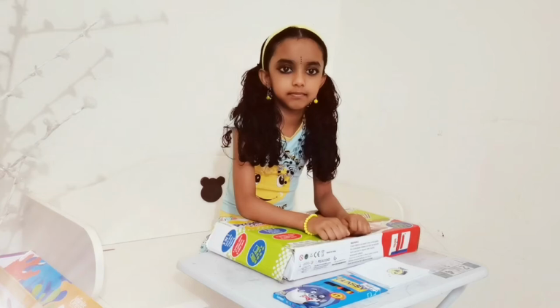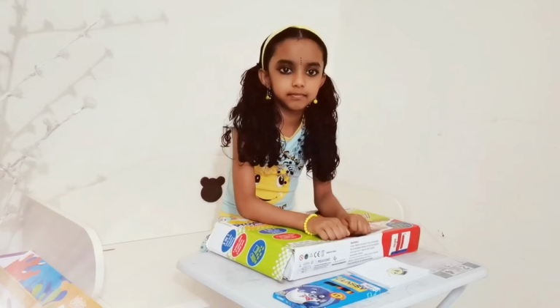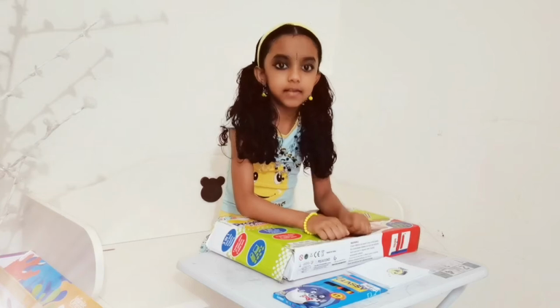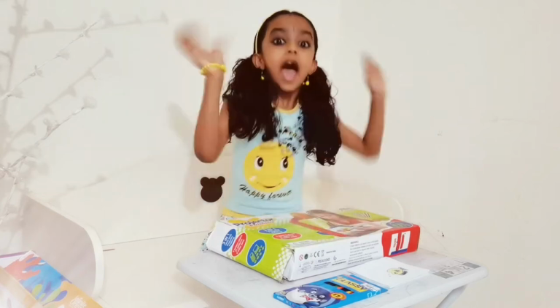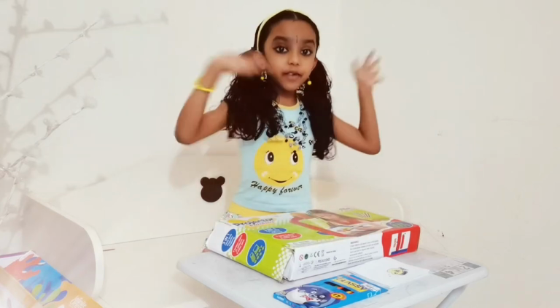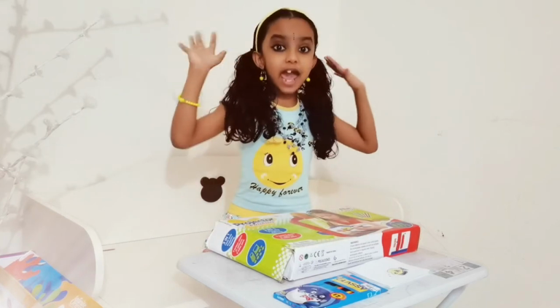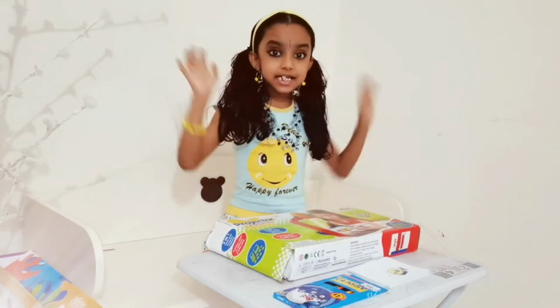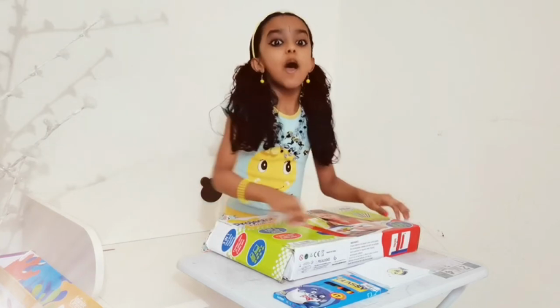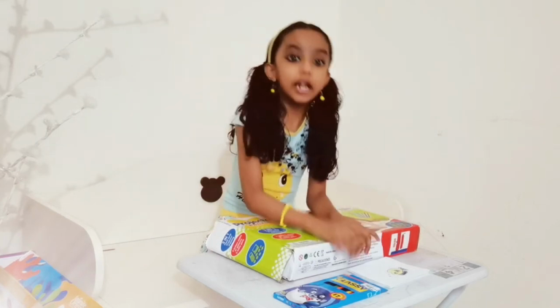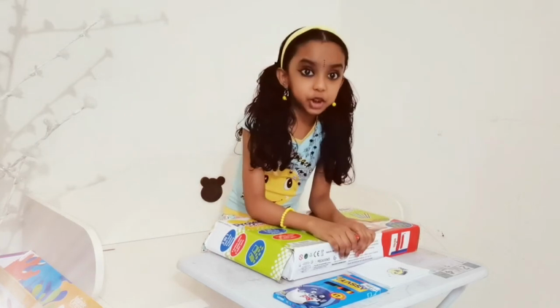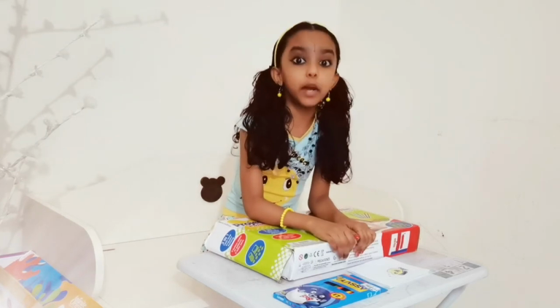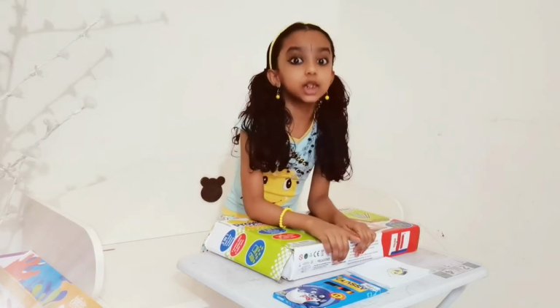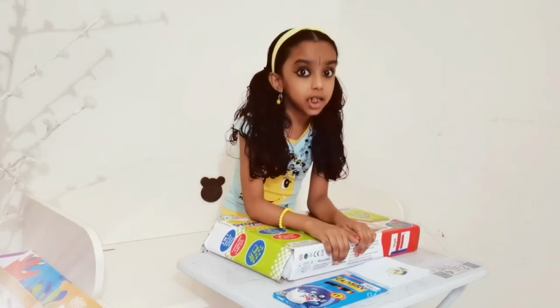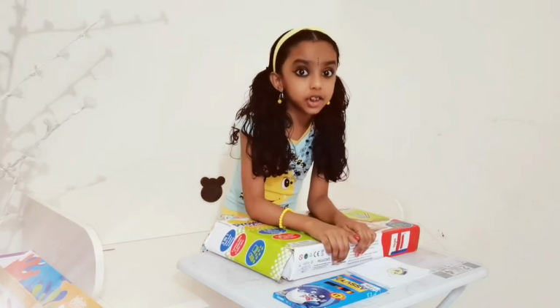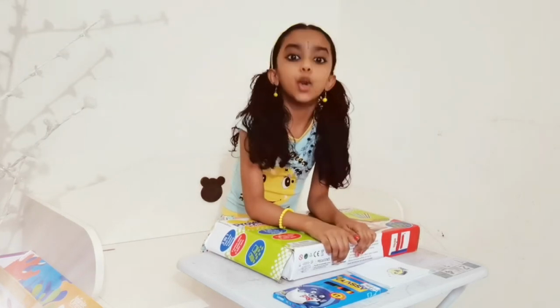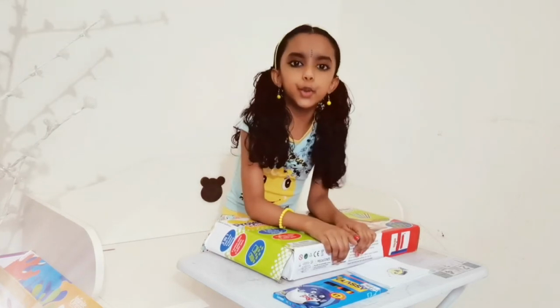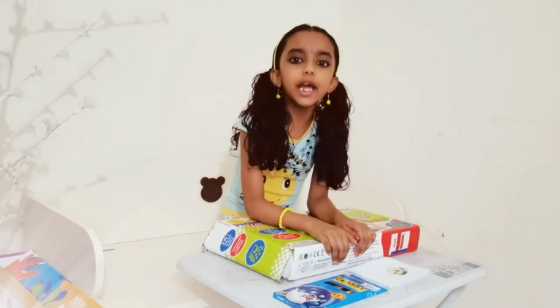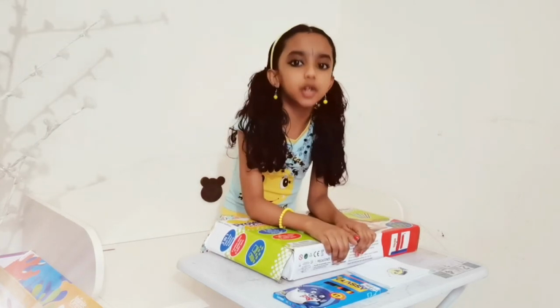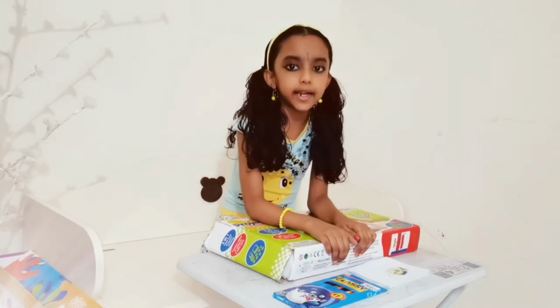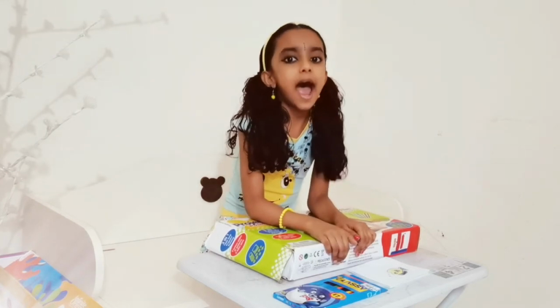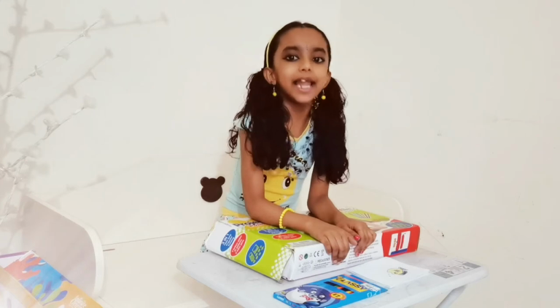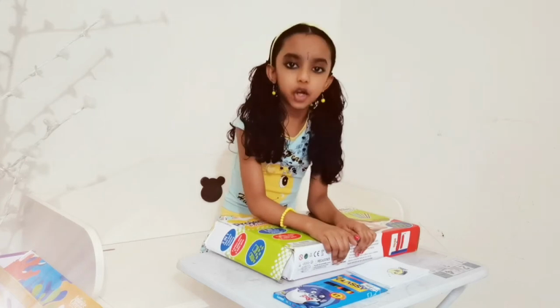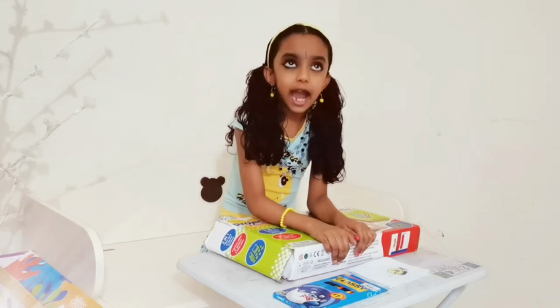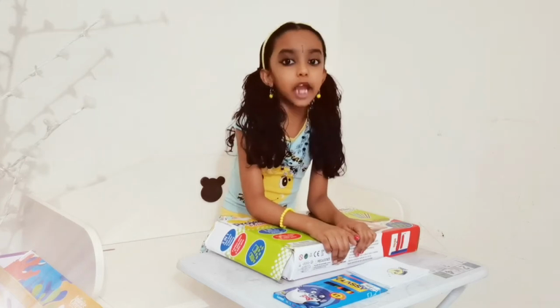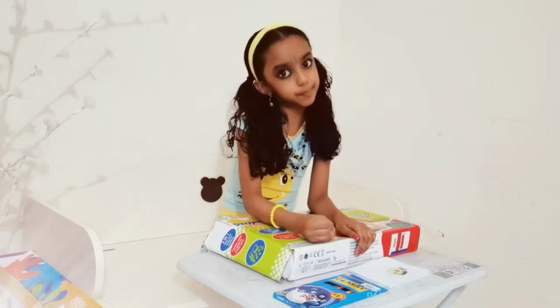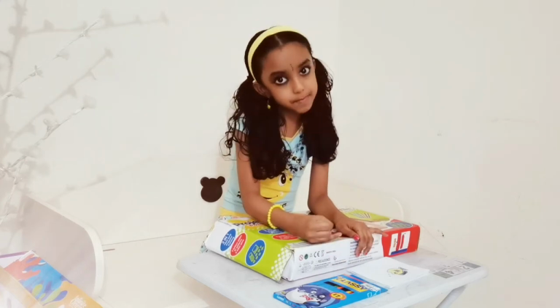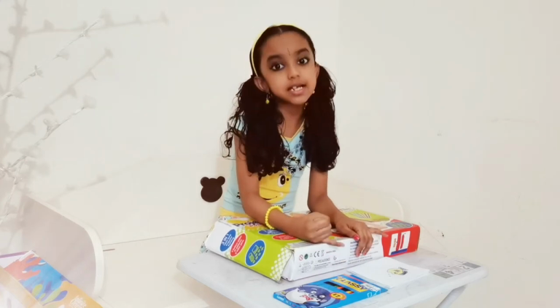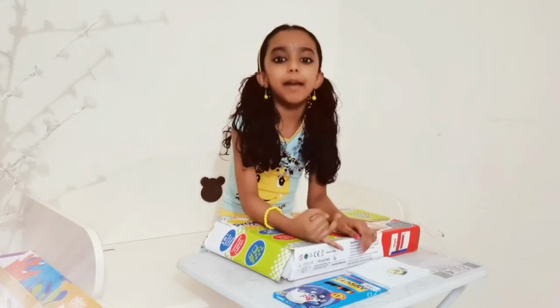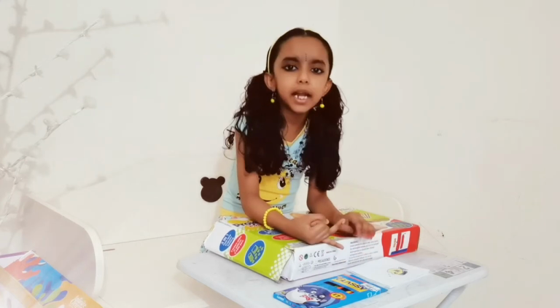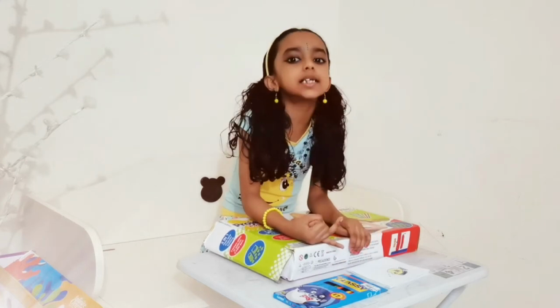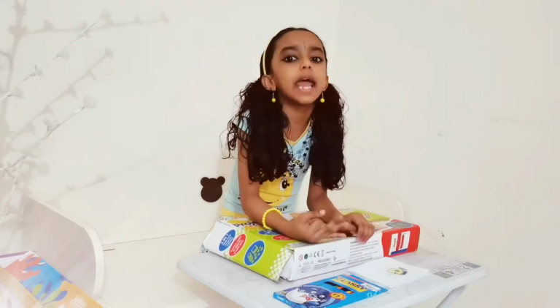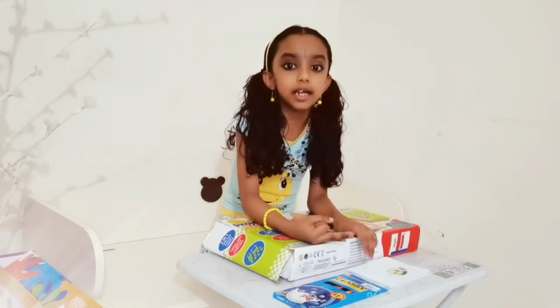Hi friends! Welcome to Weather Thunderland. Do you like drawing? I like drawing. I use papers and fingers and colors.